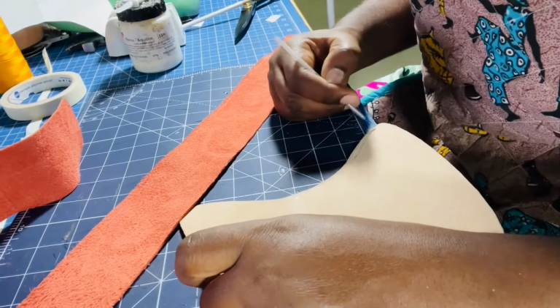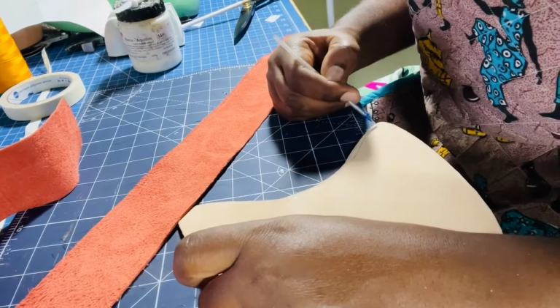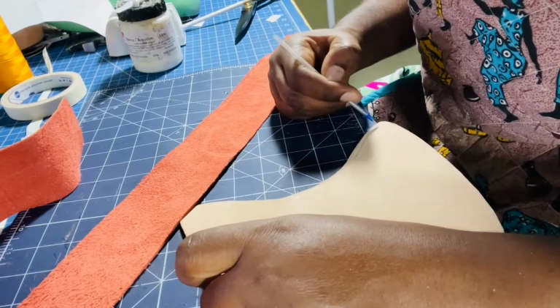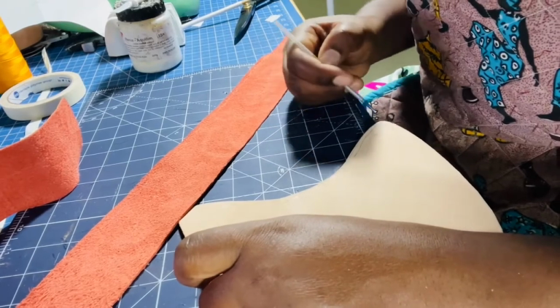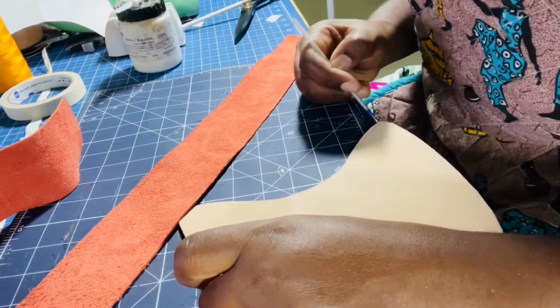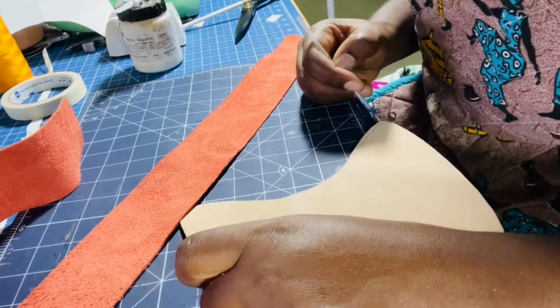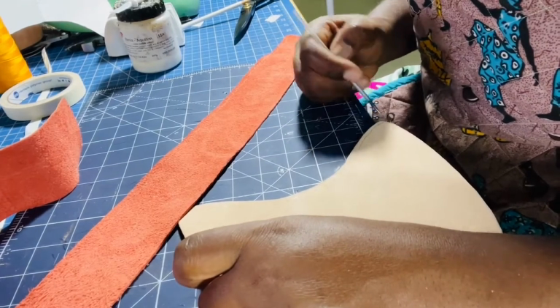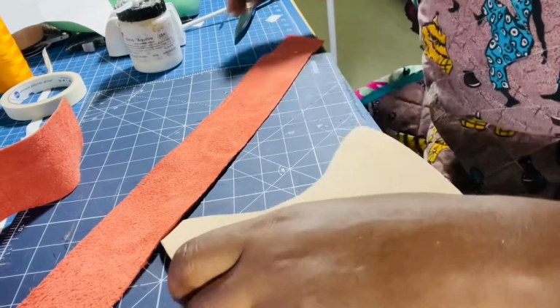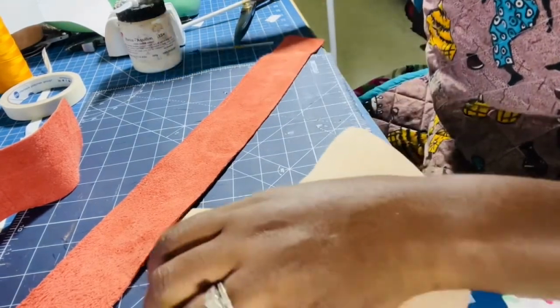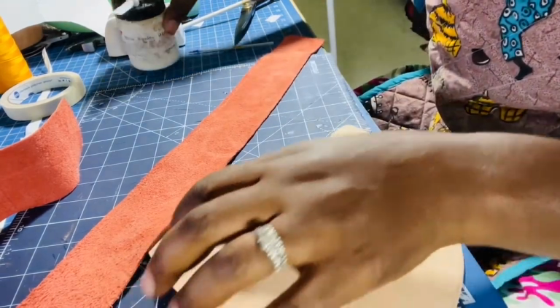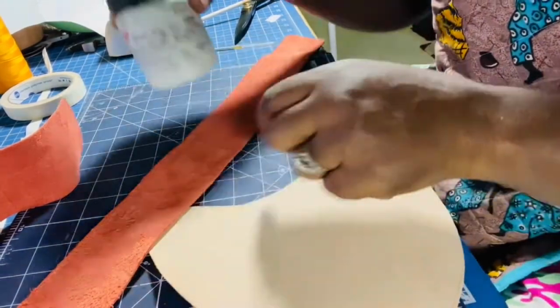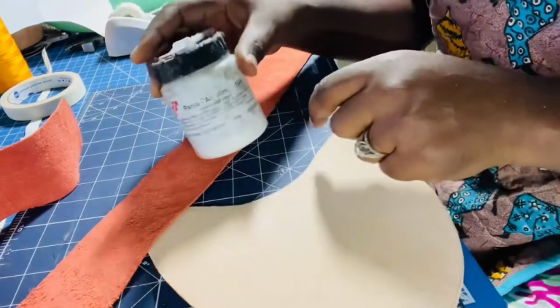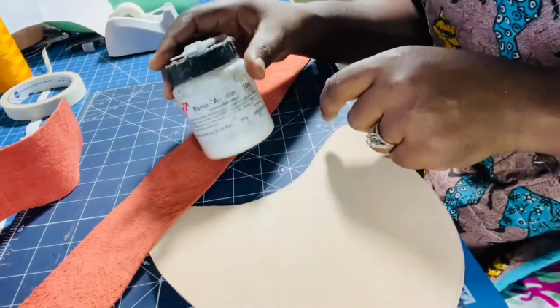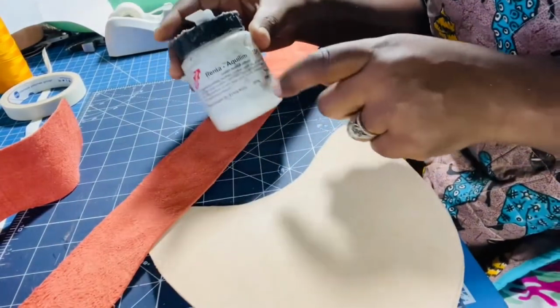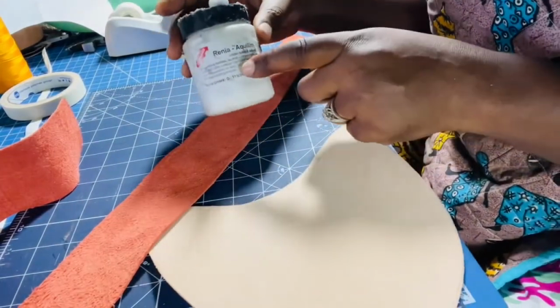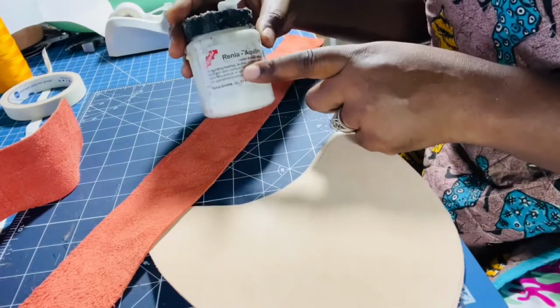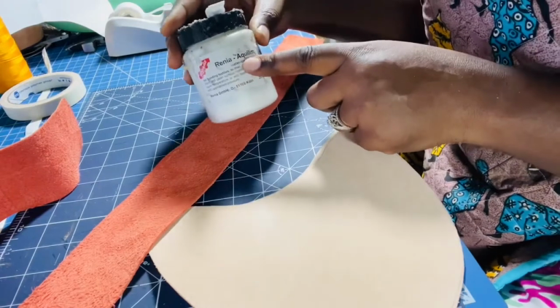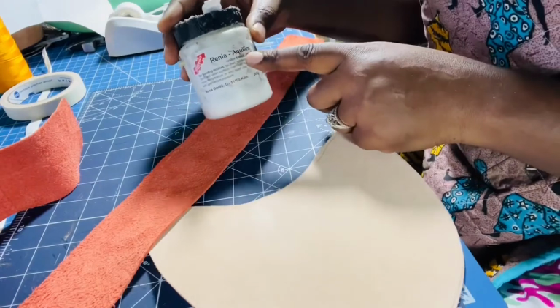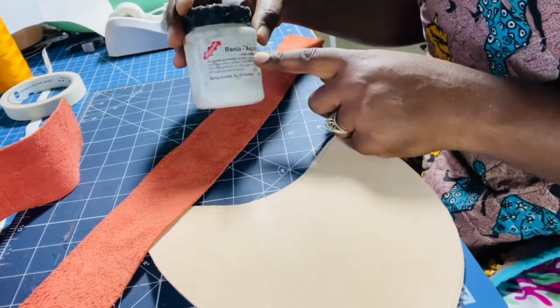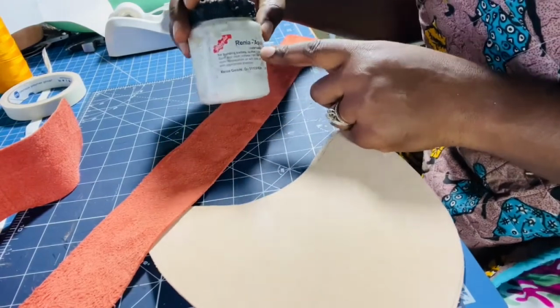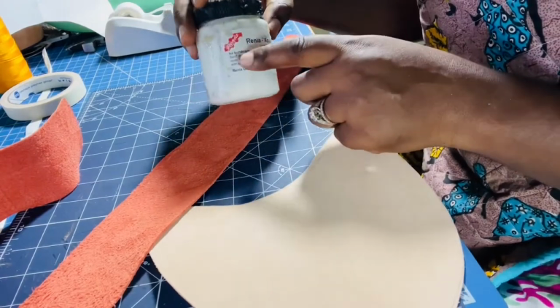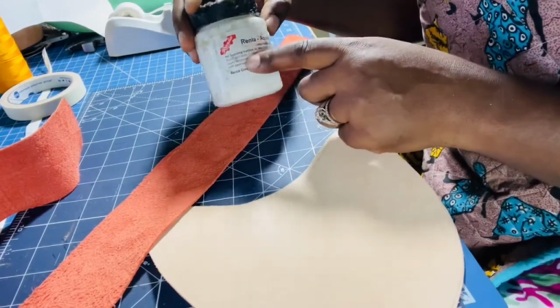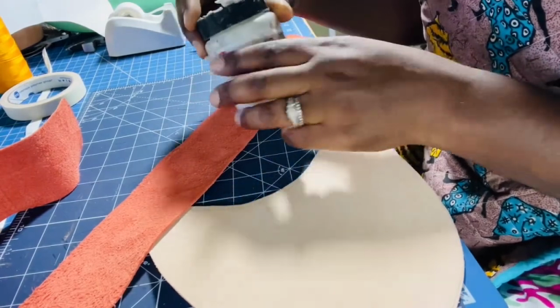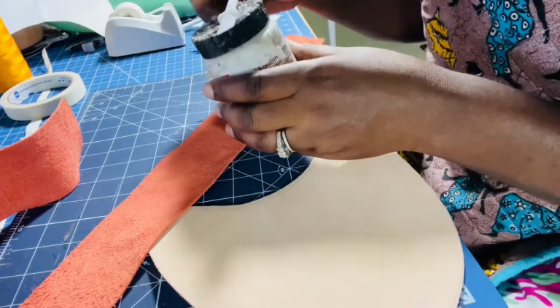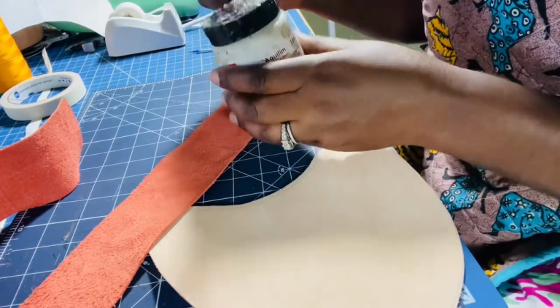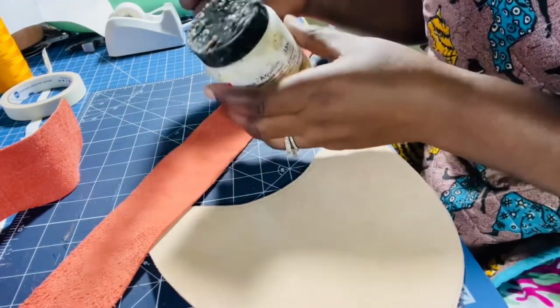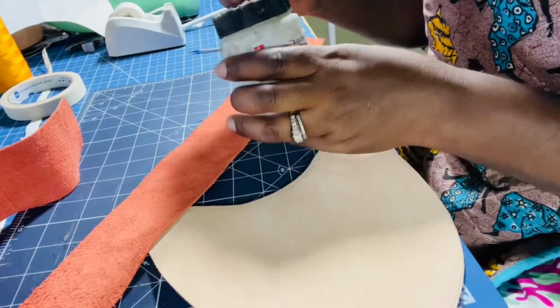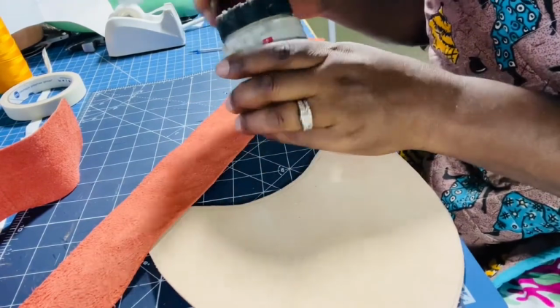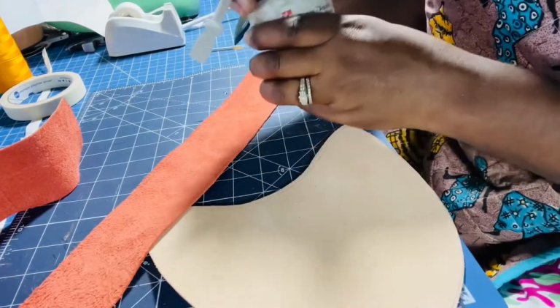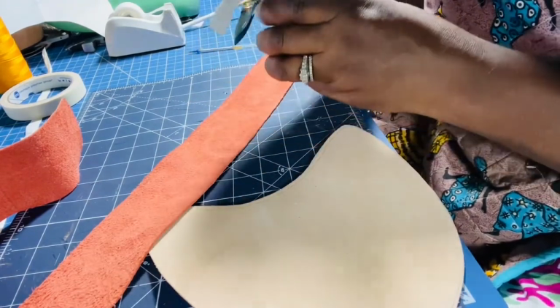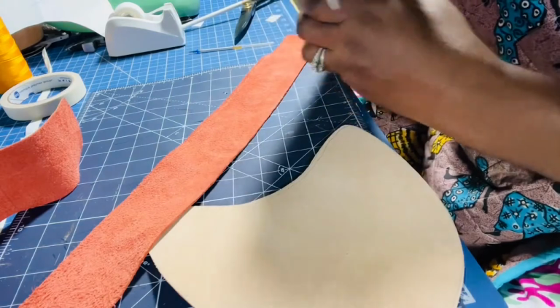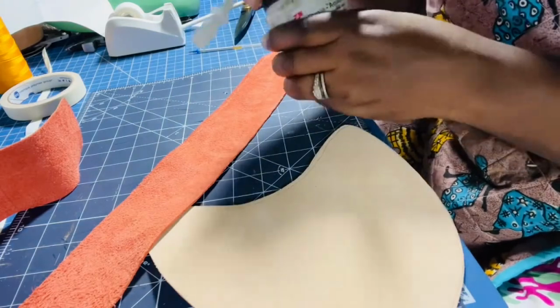The glue I use is water-based — it's Renia Aquilim. I've been using it since I started making shoes and it works pretty well for leather.